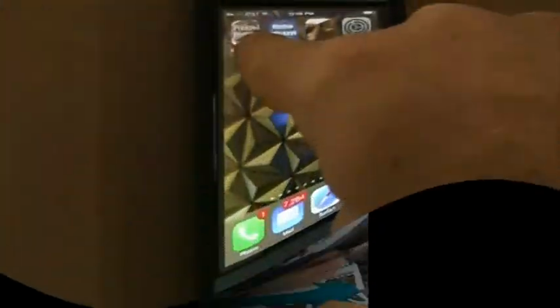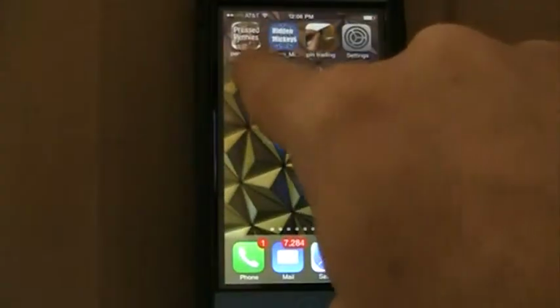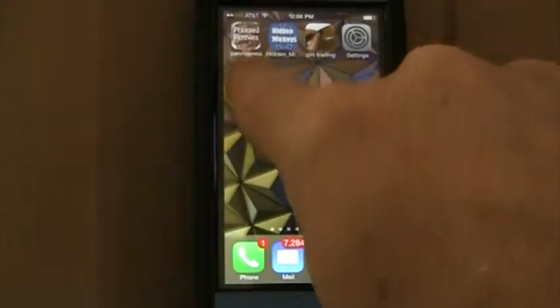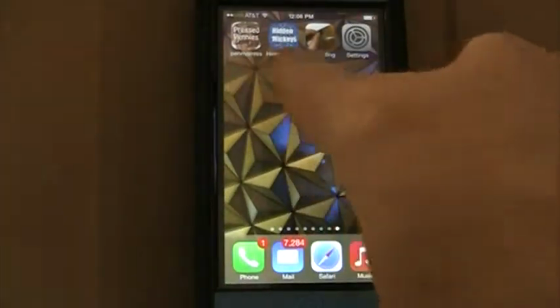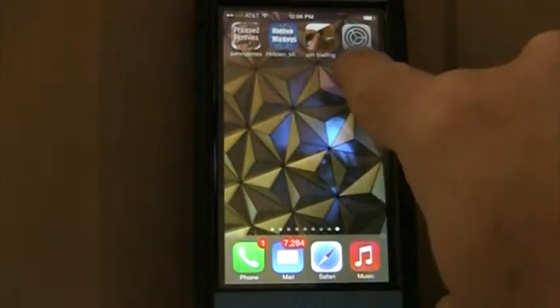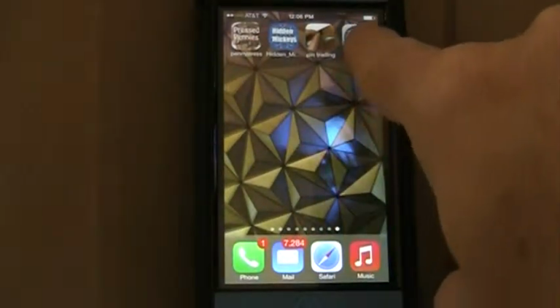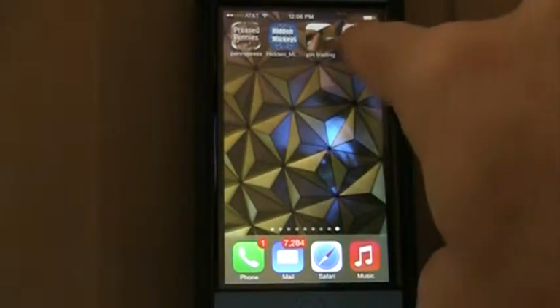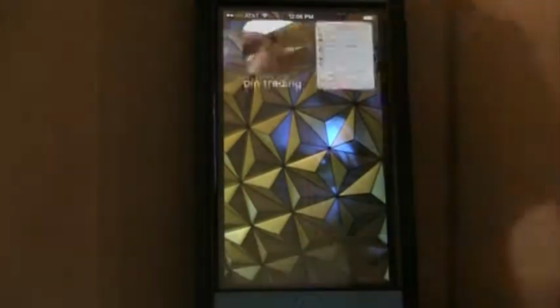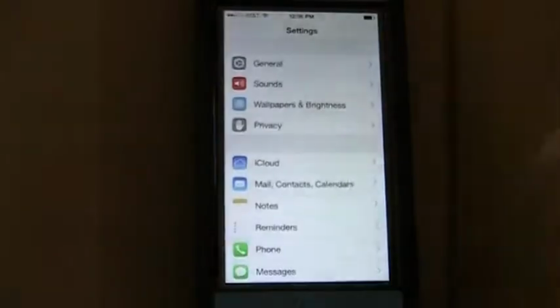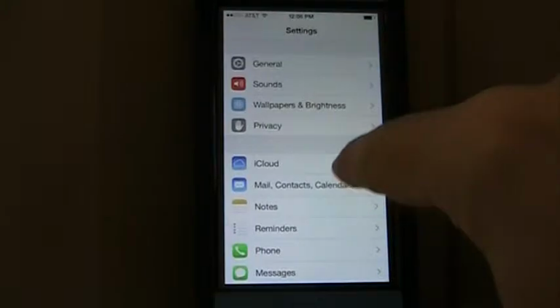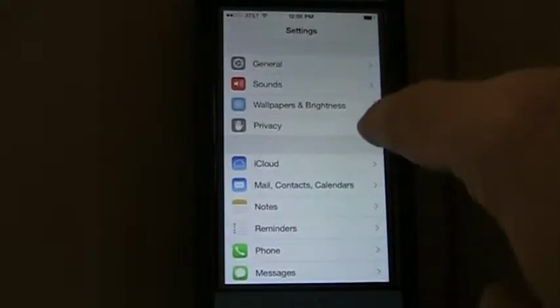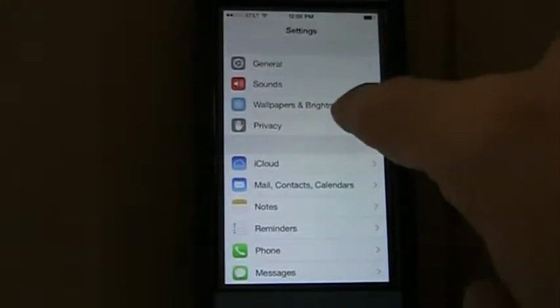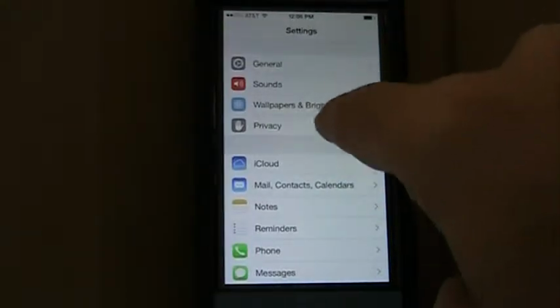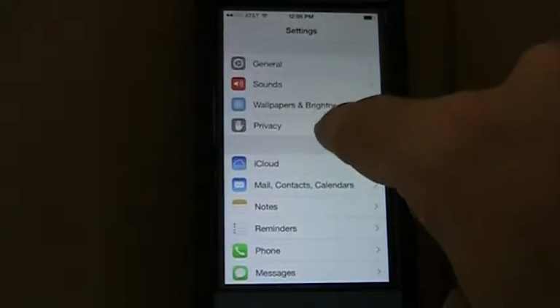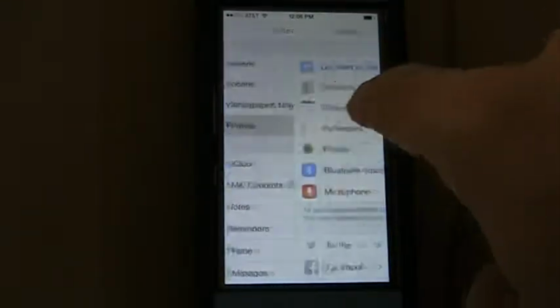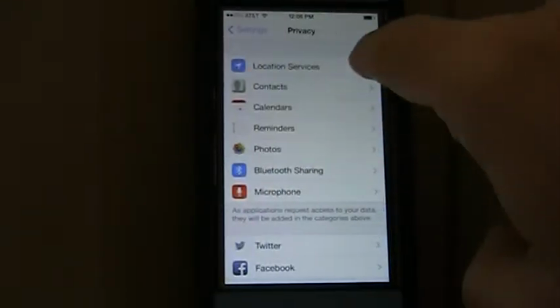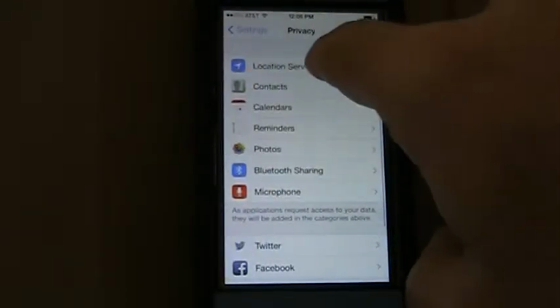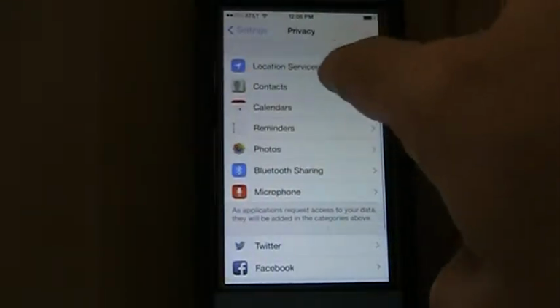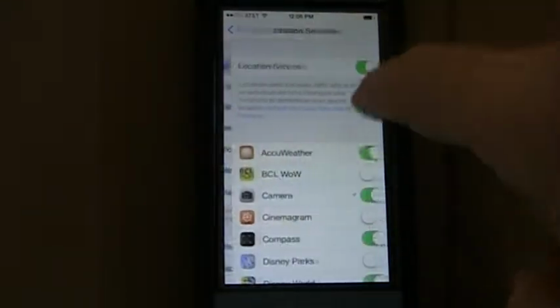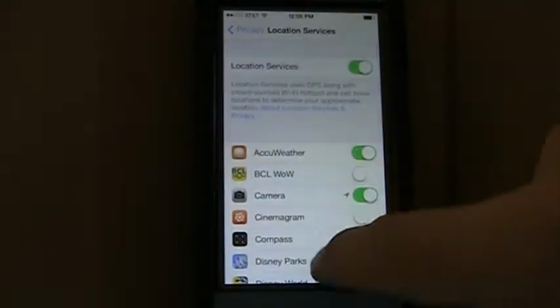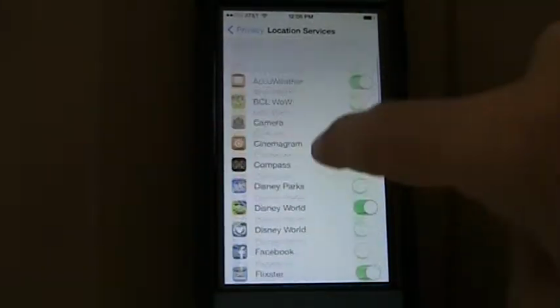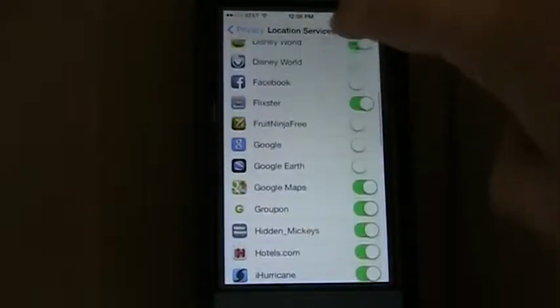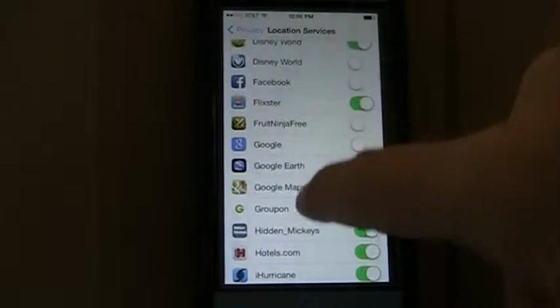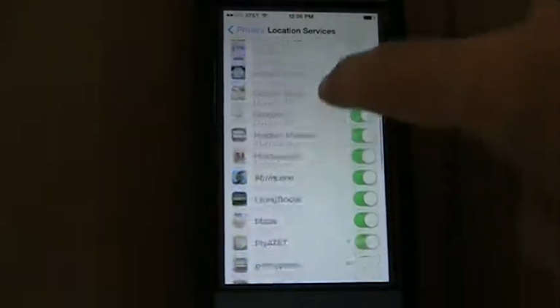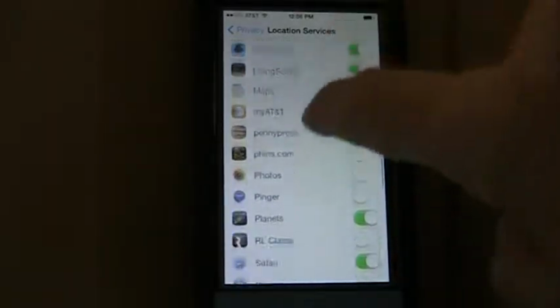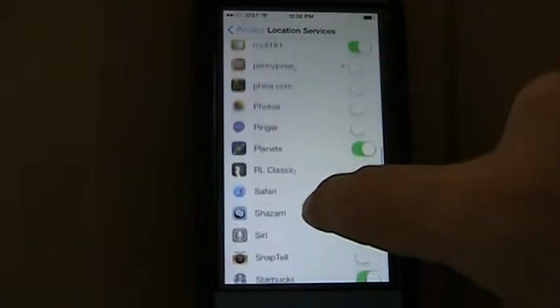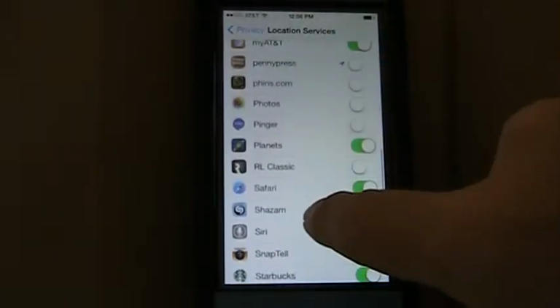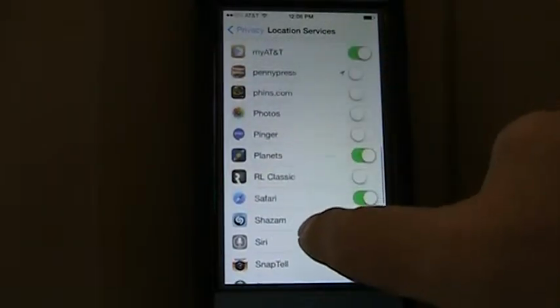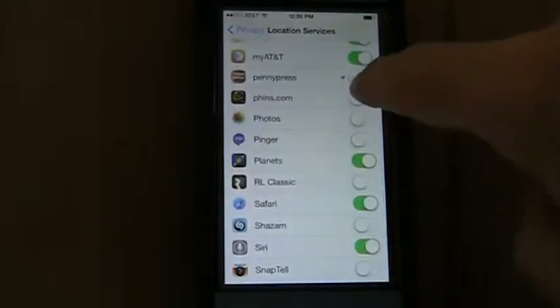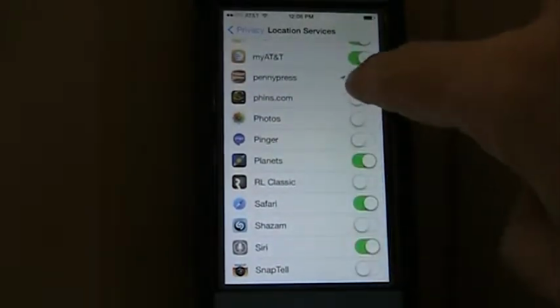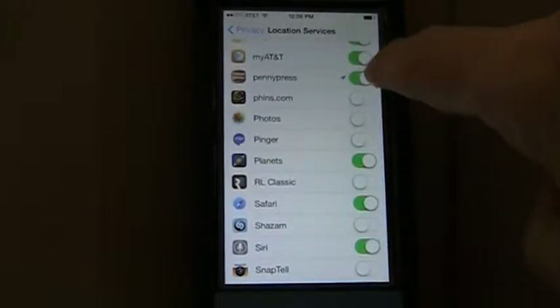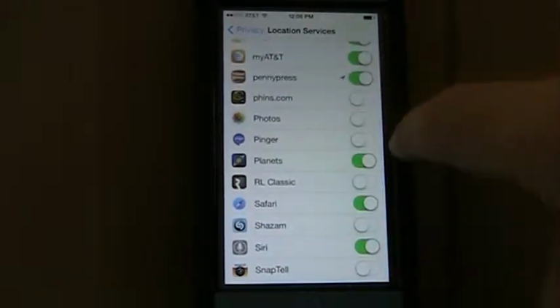Let's open up the pressed pennies app. First, let's go to settings and make sure that the location-based services are turned on for the pressed pennies app. That way, if you use the Near Me feature, it can find out where you are and actually locate the pennies.